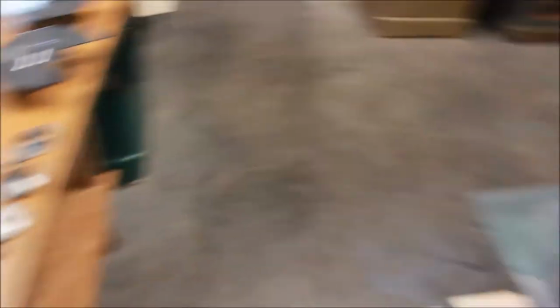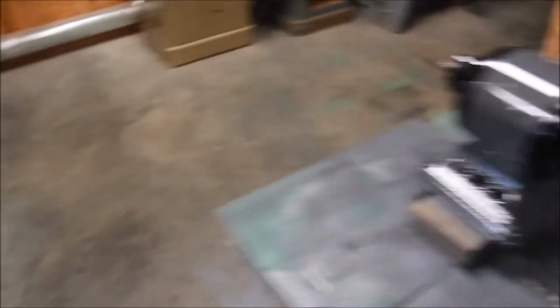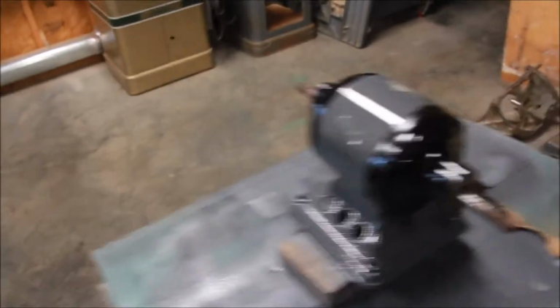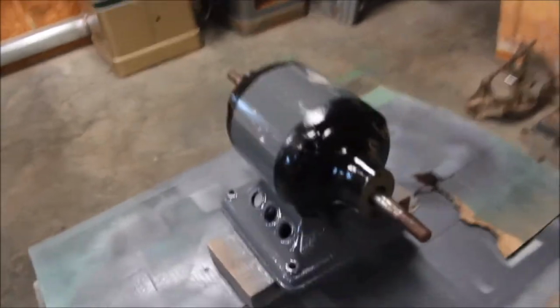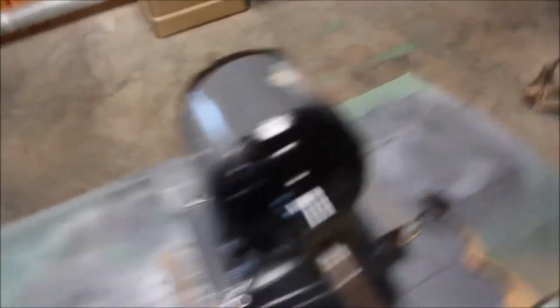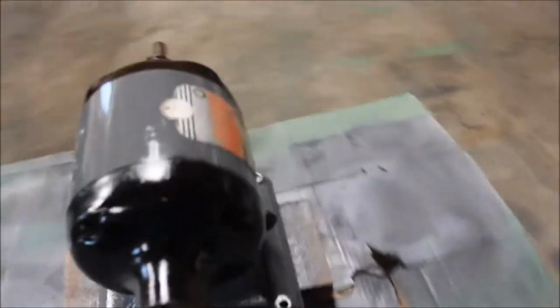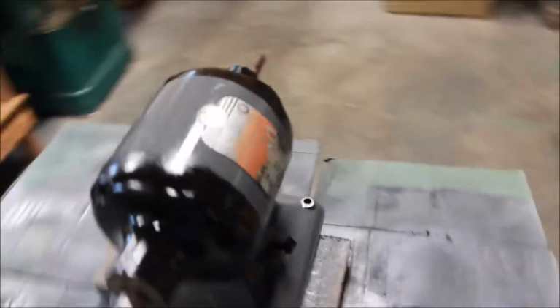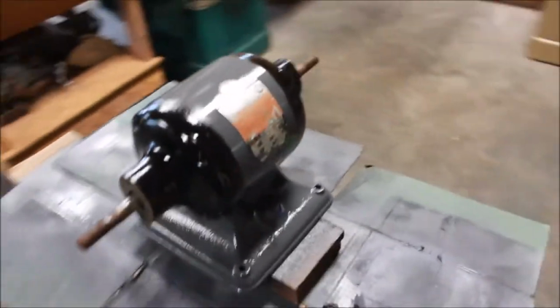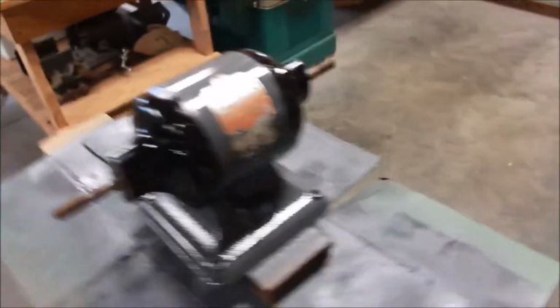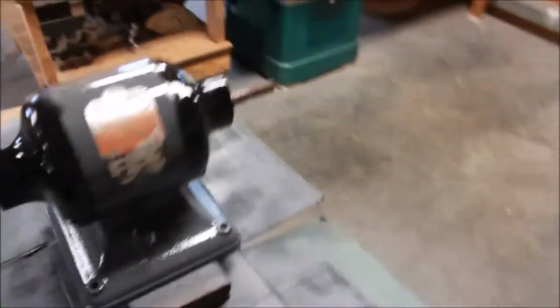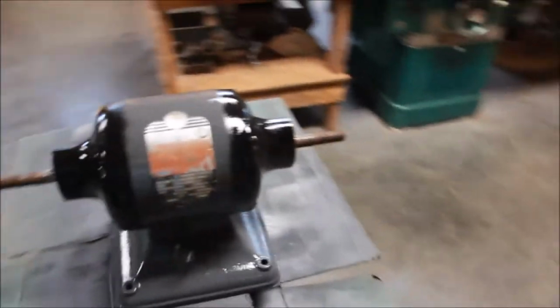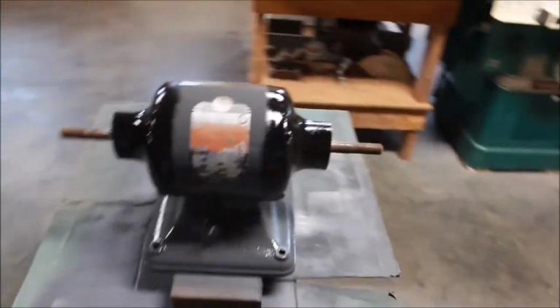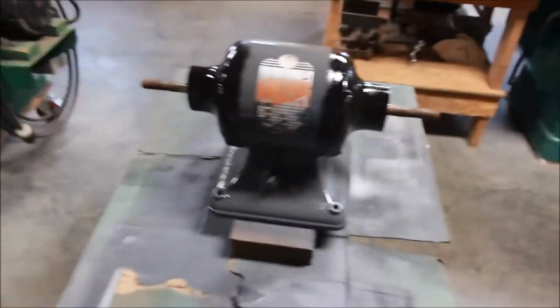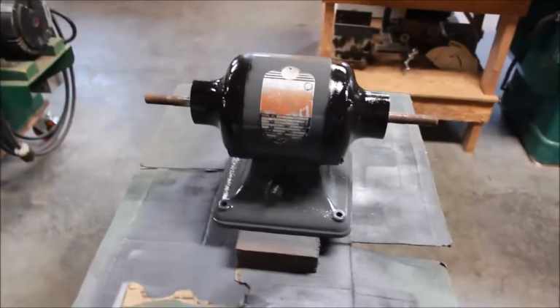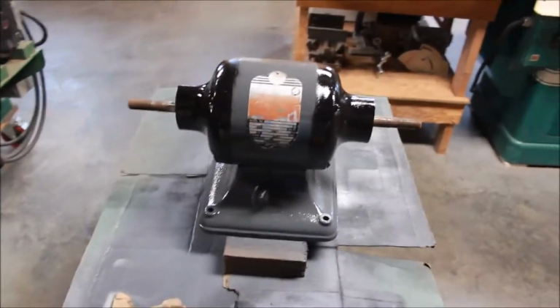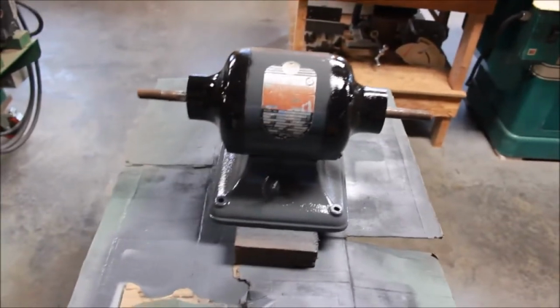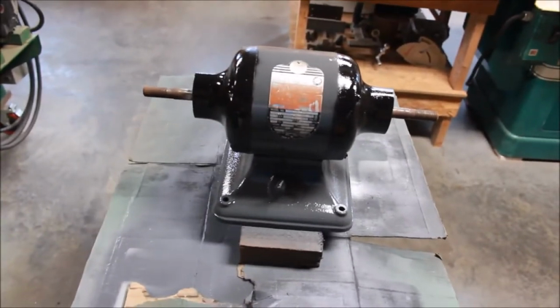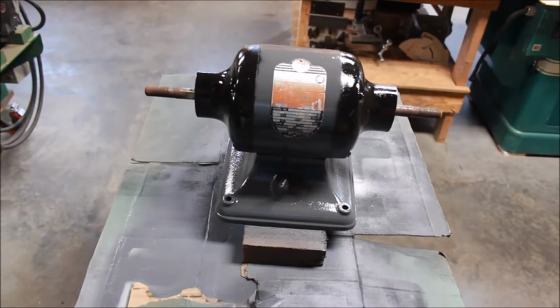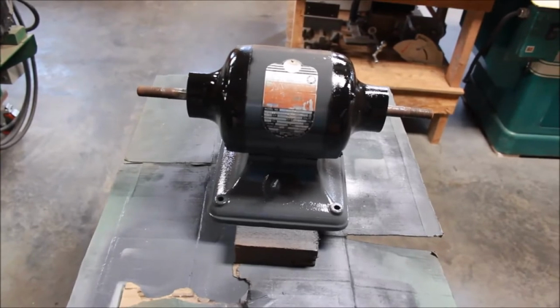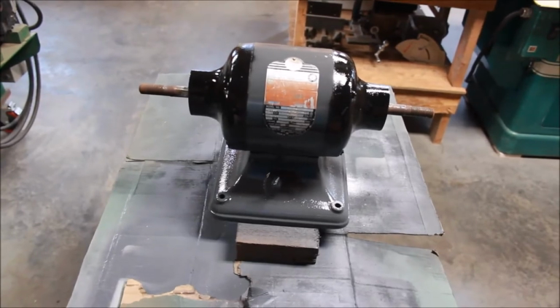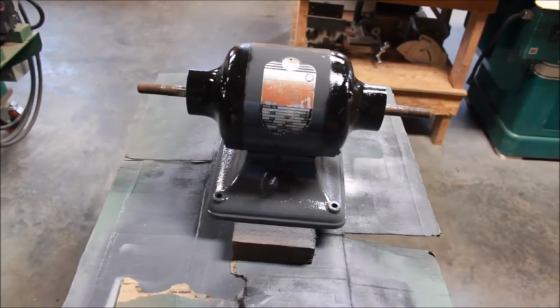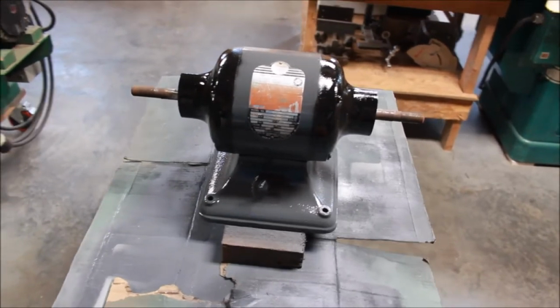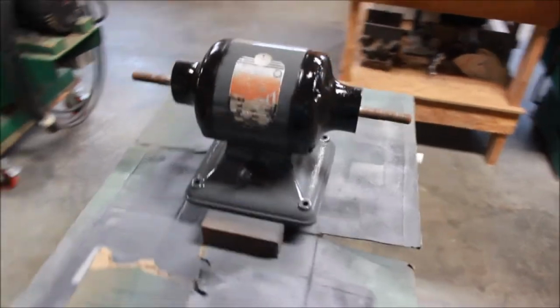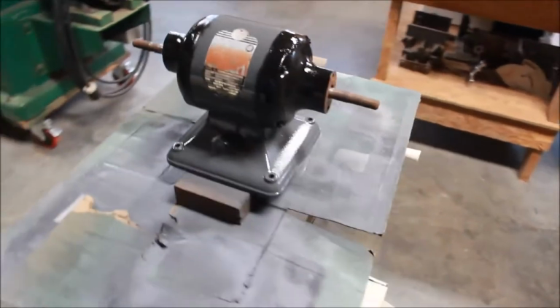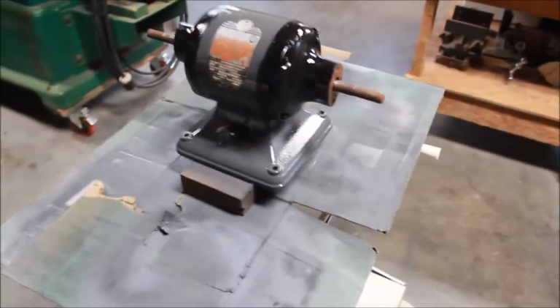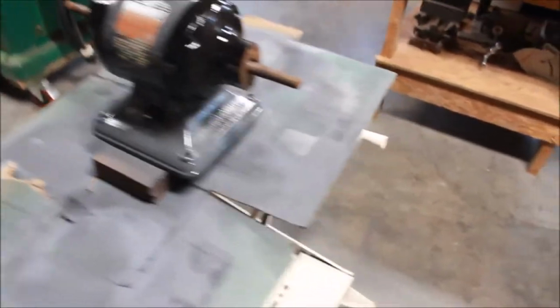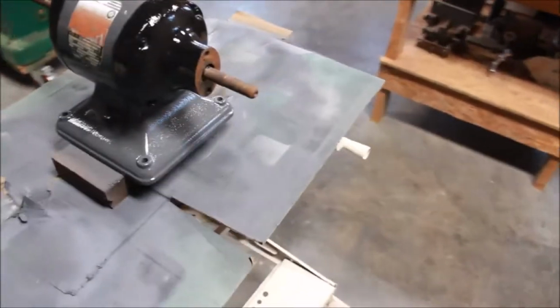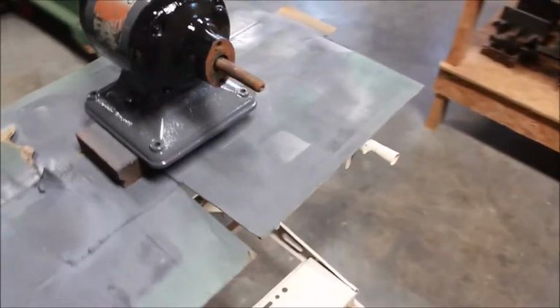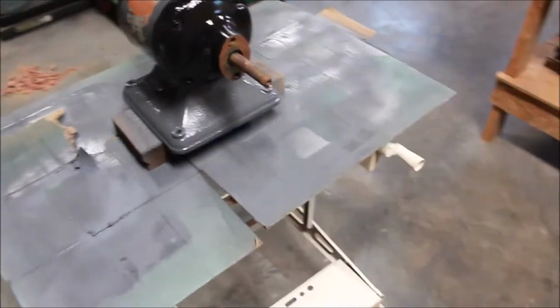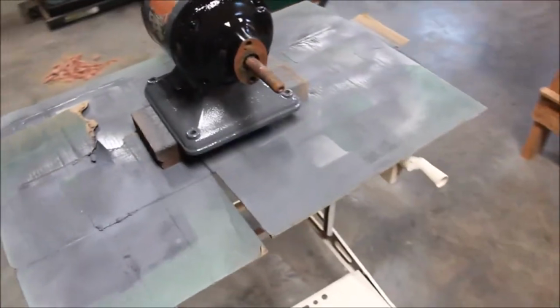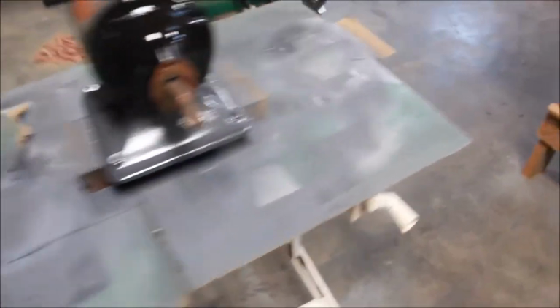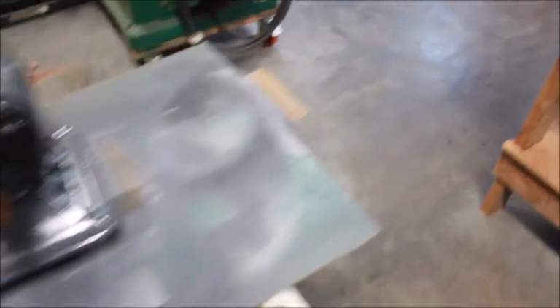I put the capacitor in on the motor and did some test runs — it ran well. So I got that all painted. I'll clean up the shafts and the ends next.